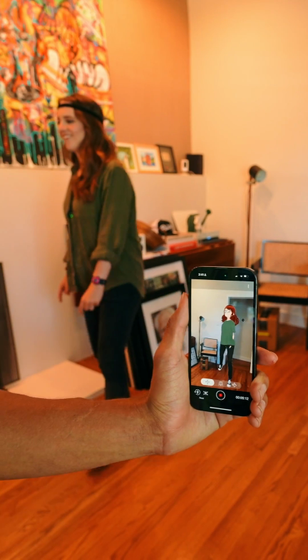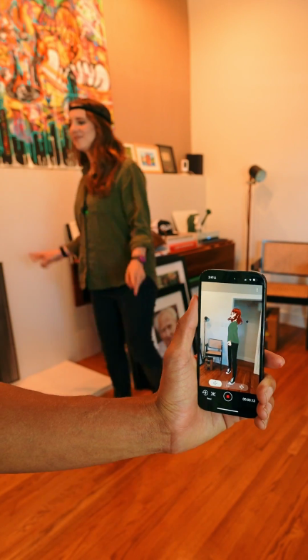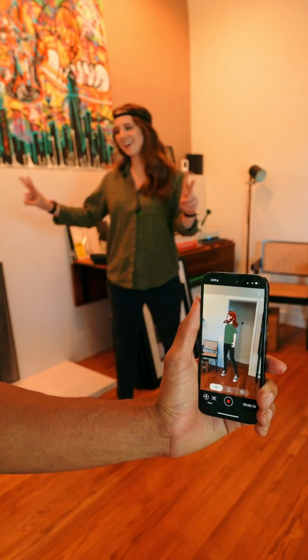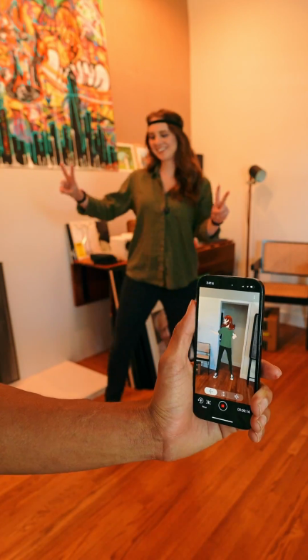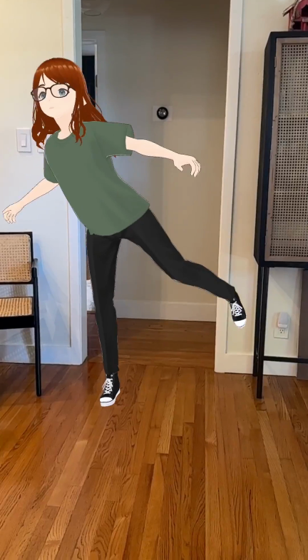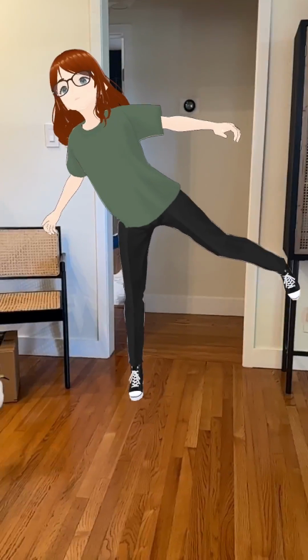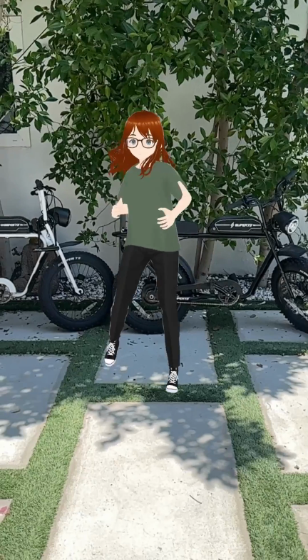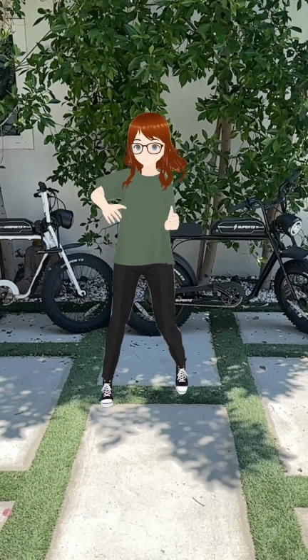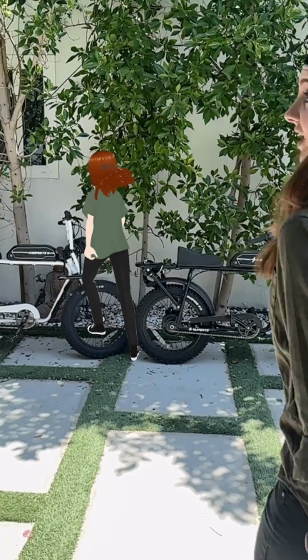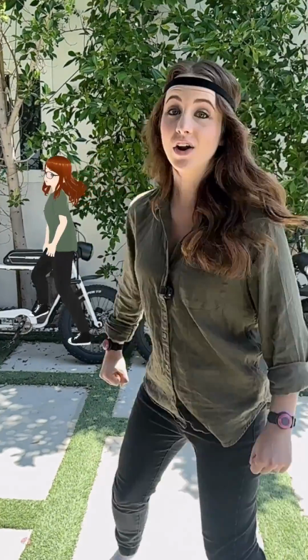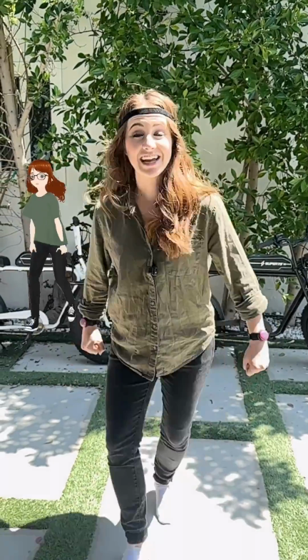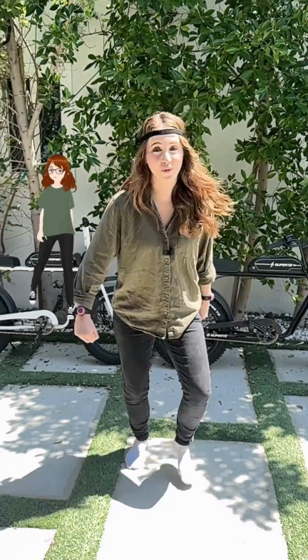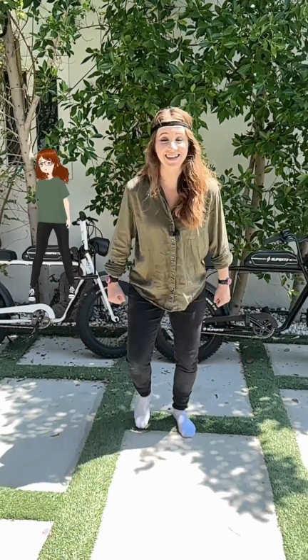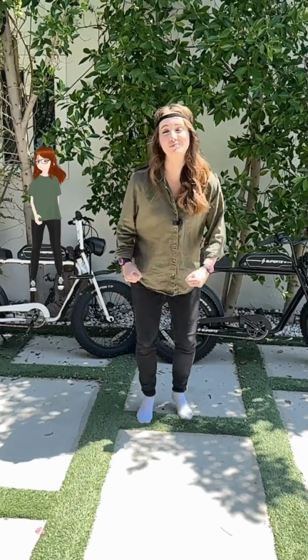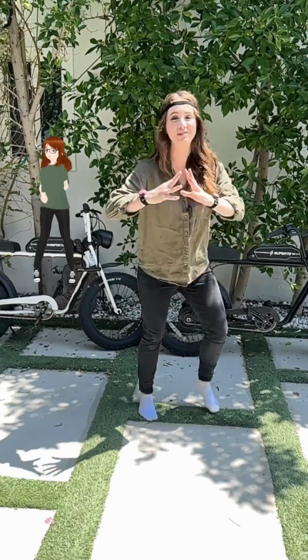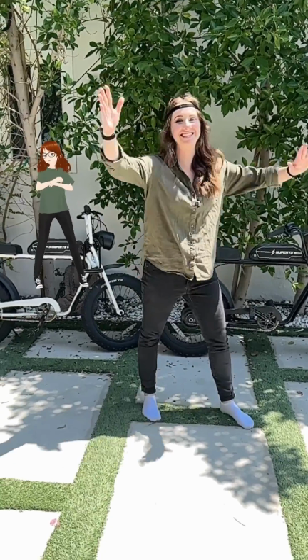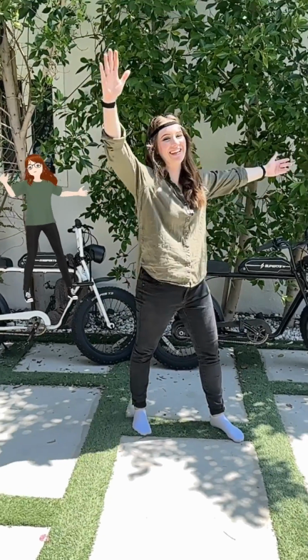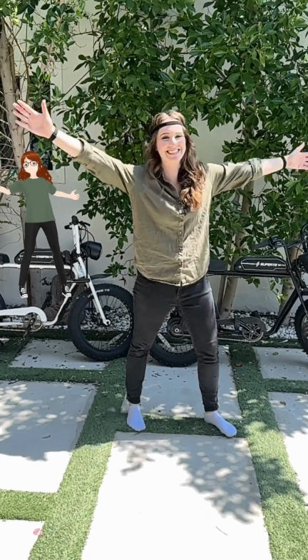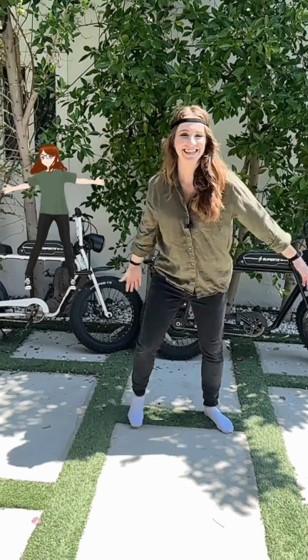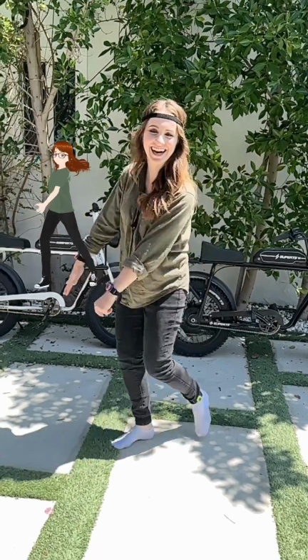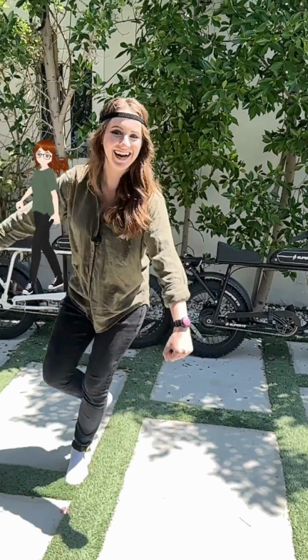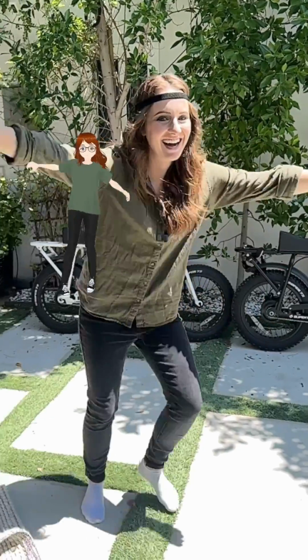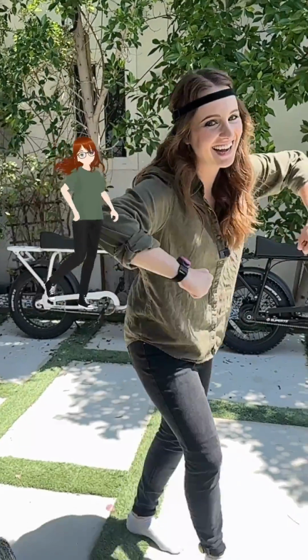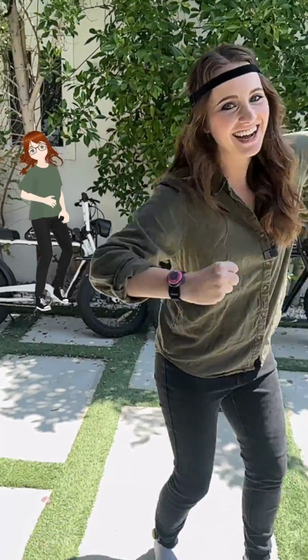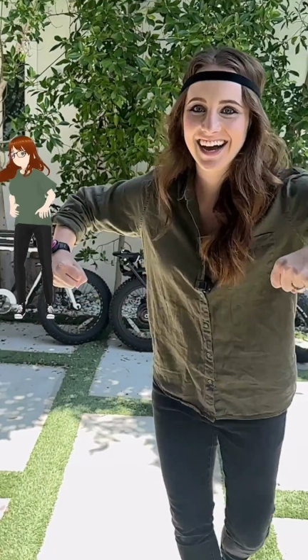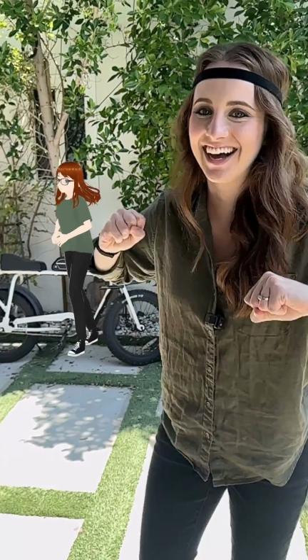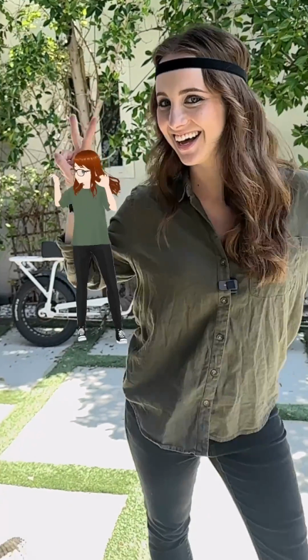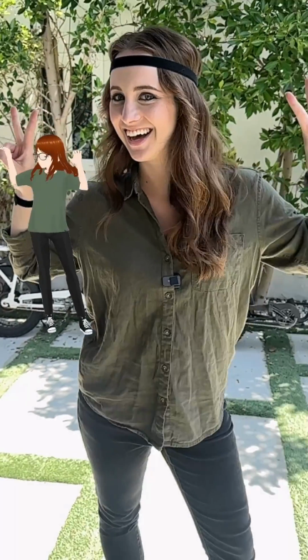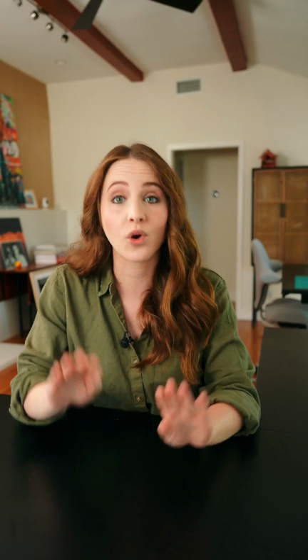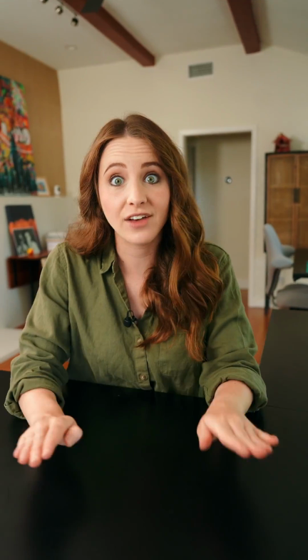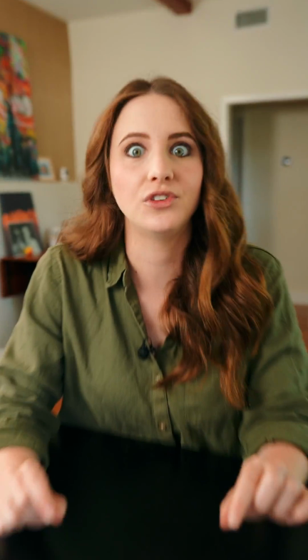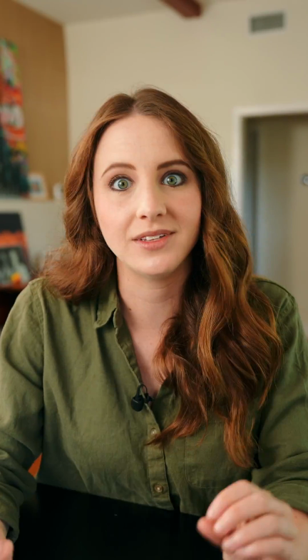What's up, Peachy fam? Oh no, I'm breaking the fourth wall. It's Pixel Peach and Sarah Peach — this is so cool. It is tracking my arms, my legs. There's no need for a studio or a heavy-duty PC.